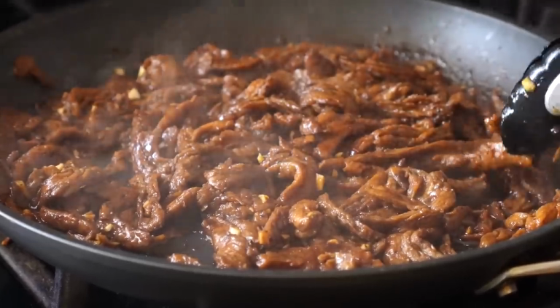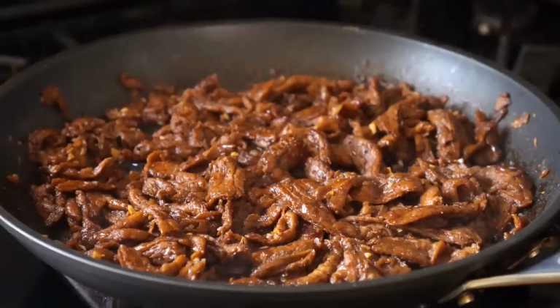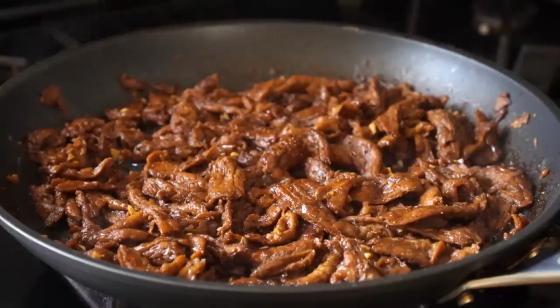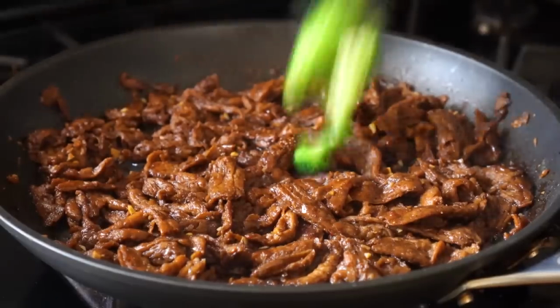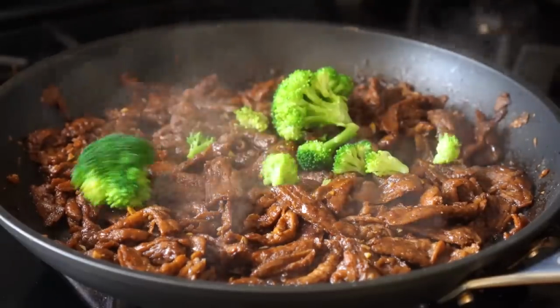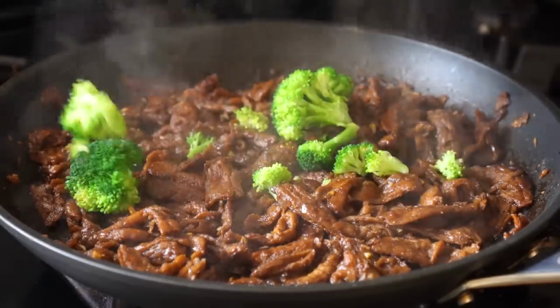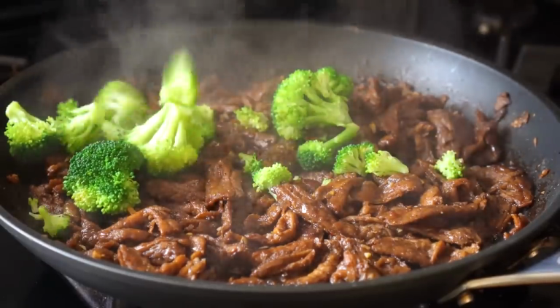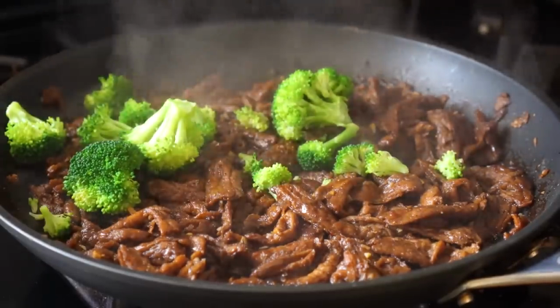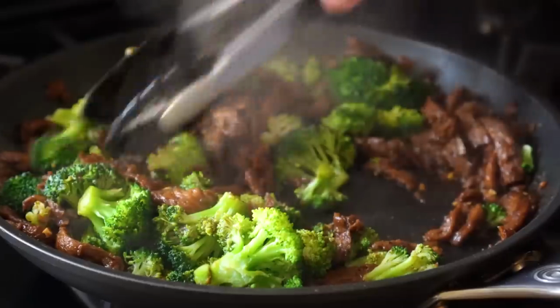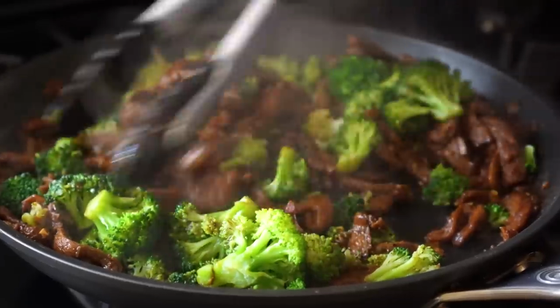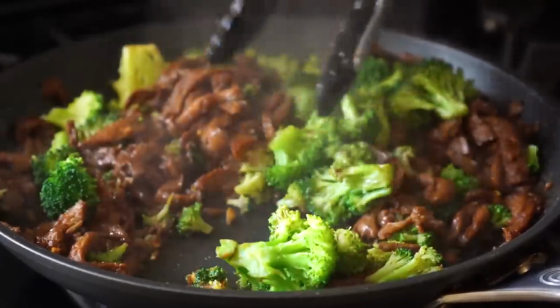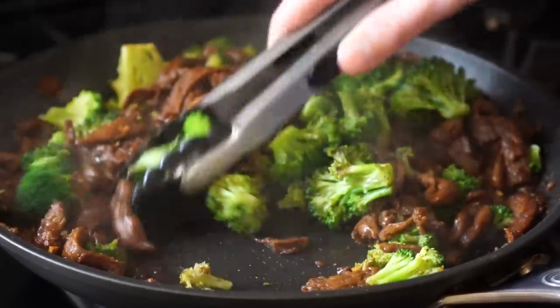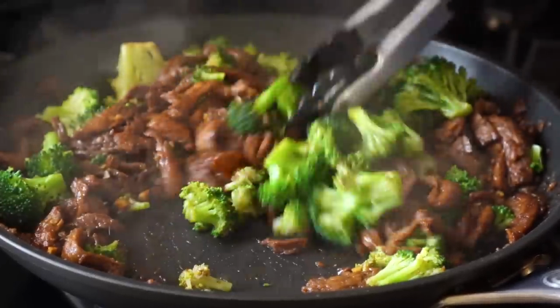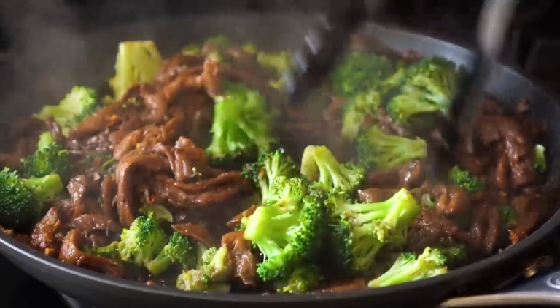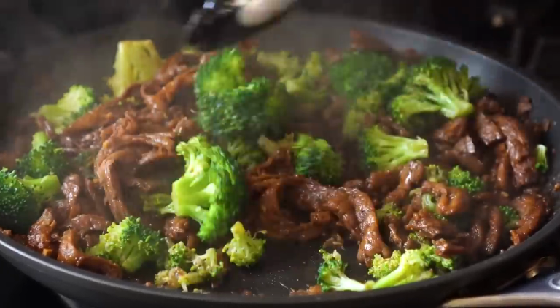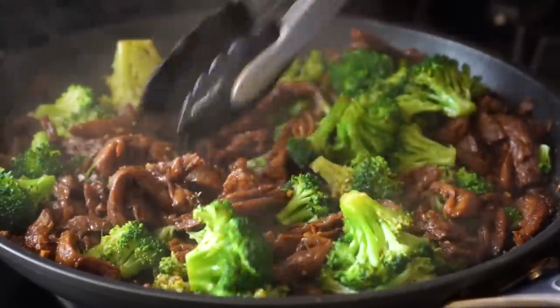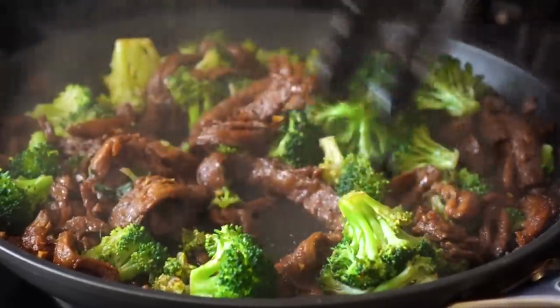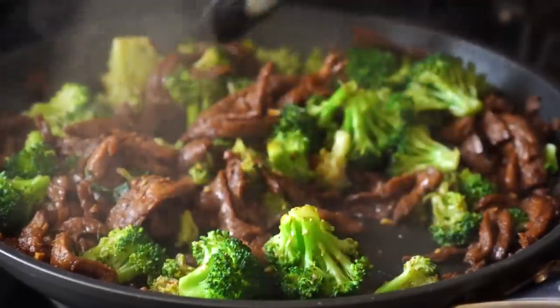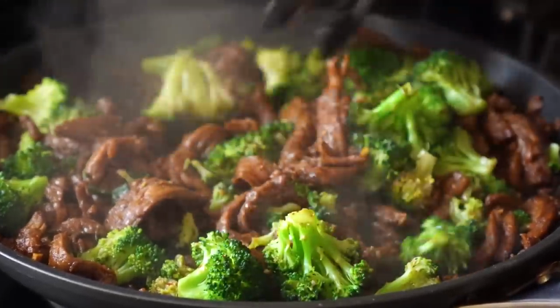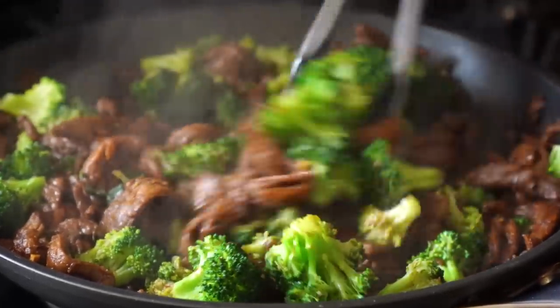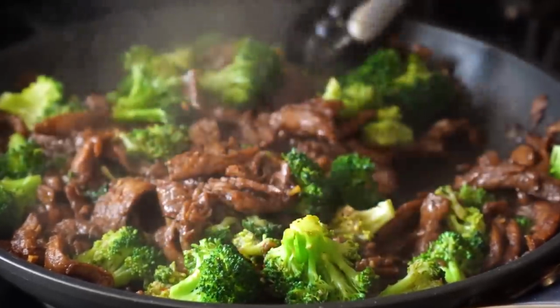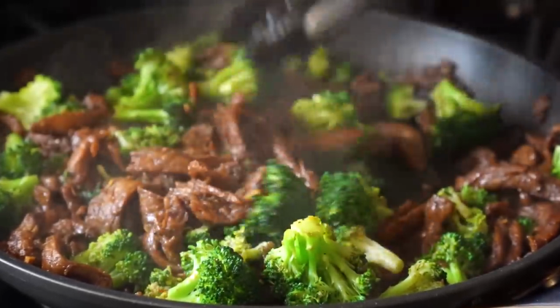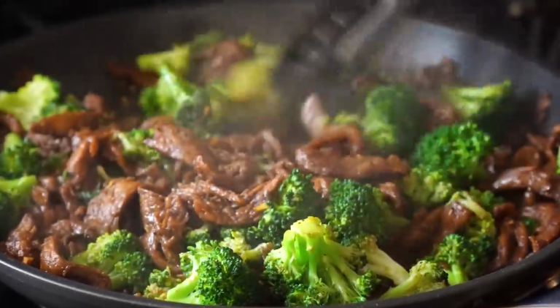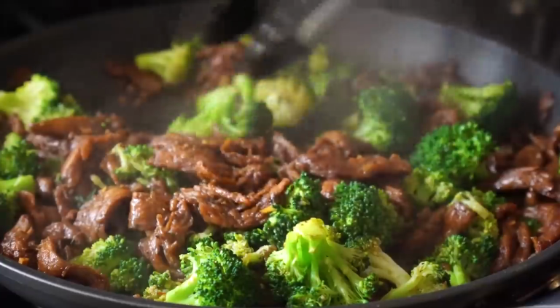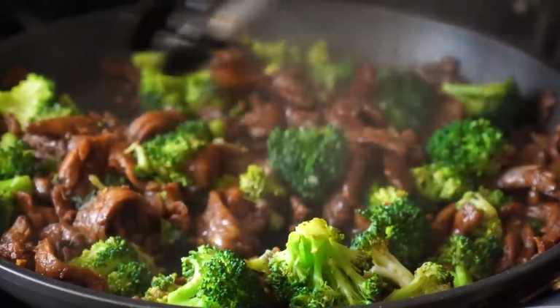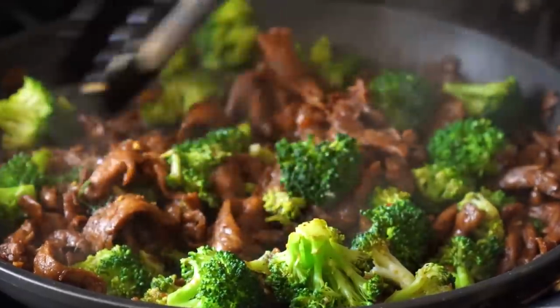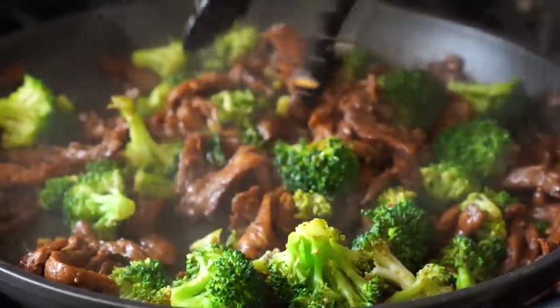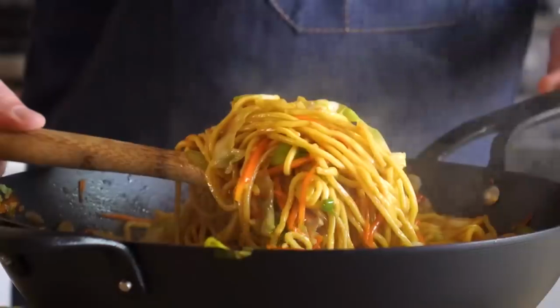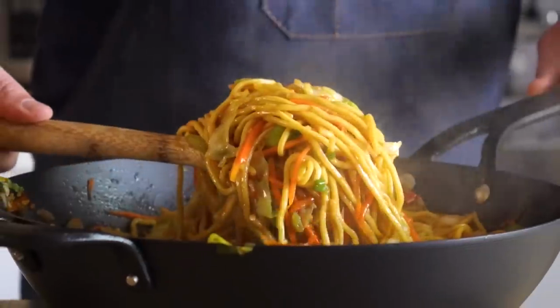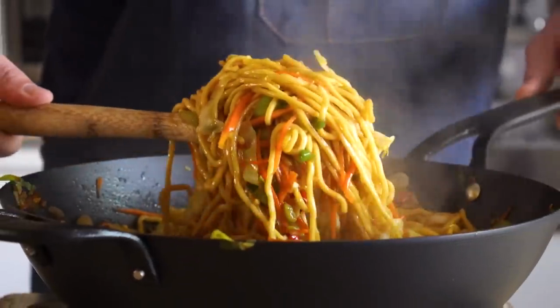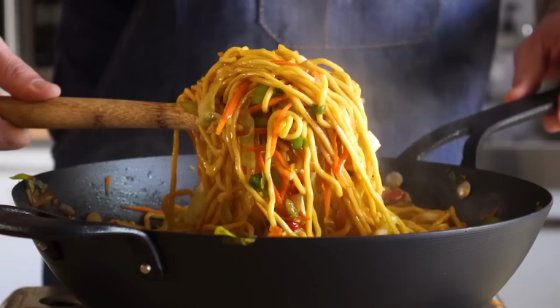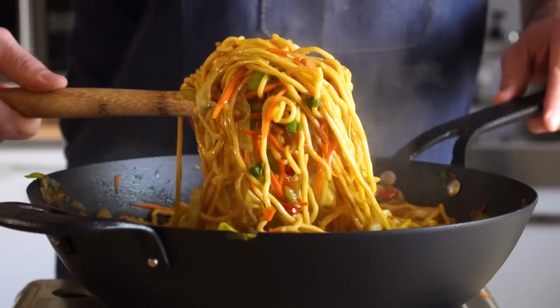And now we'll toss in our broccoli and stir those around. And if you like your broccoli beef to be saucier than this, just make a bigger batch of the ginger soy sauce. But for me, this is the sauce level that I prefer. And now let's make the chow mein.